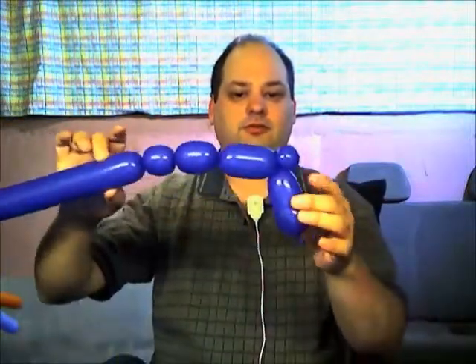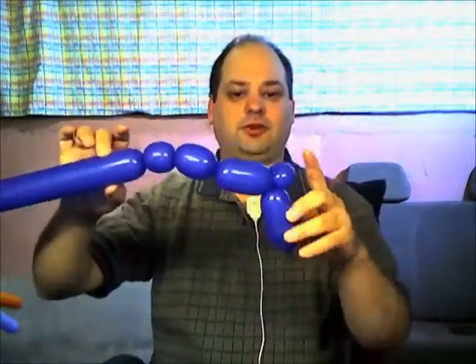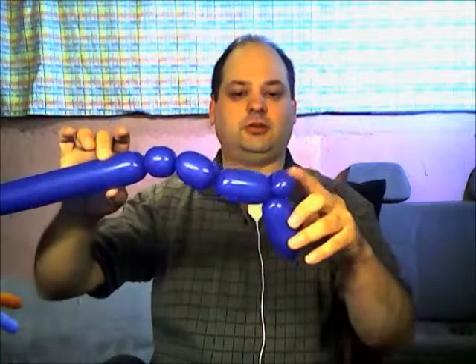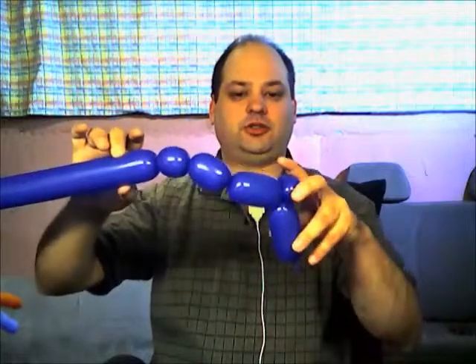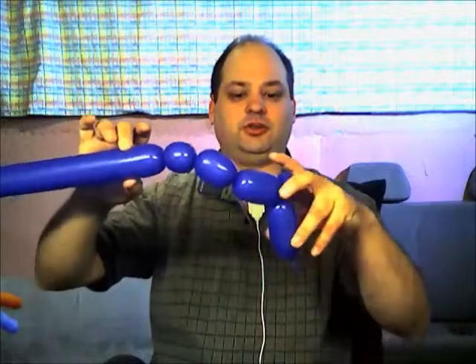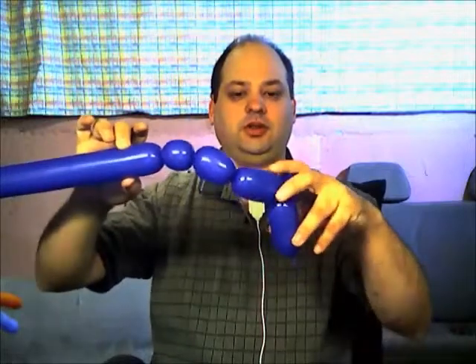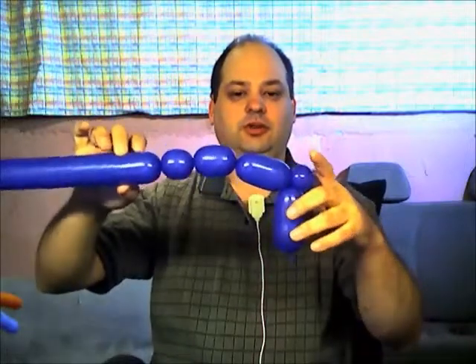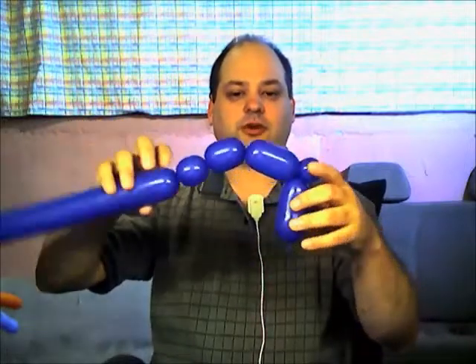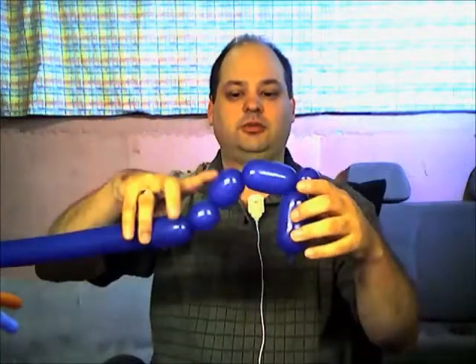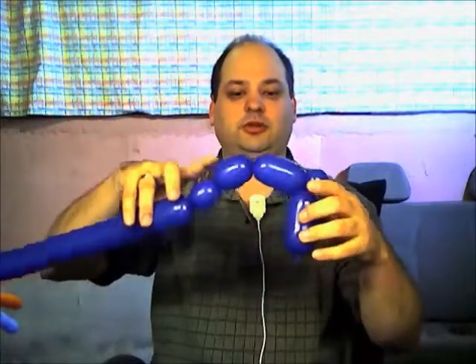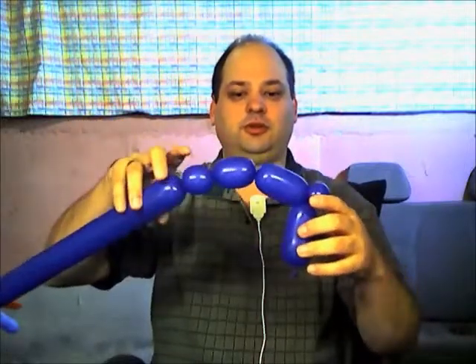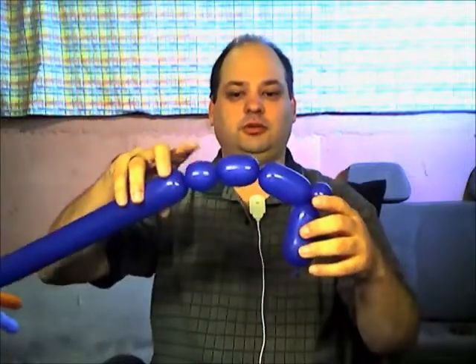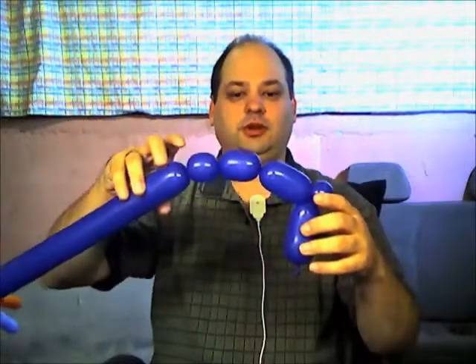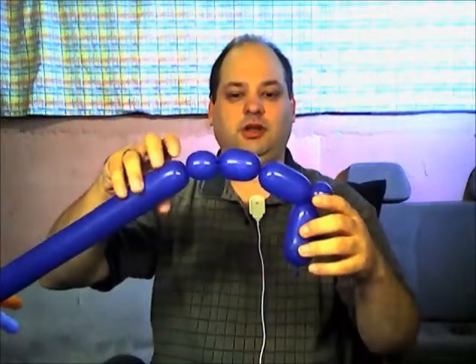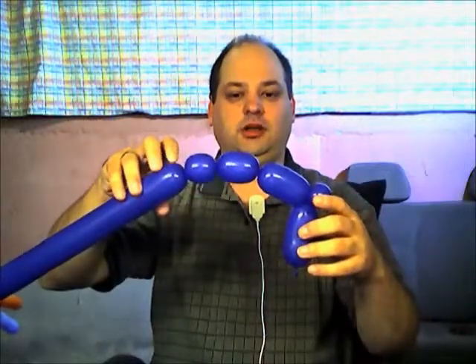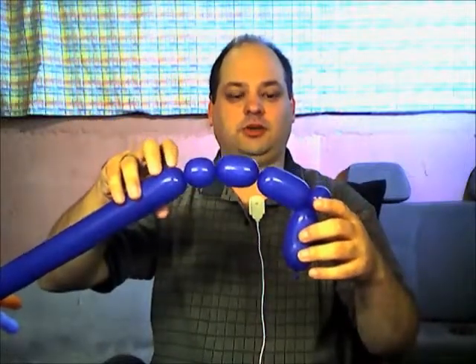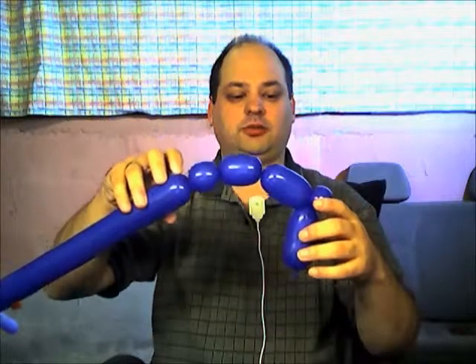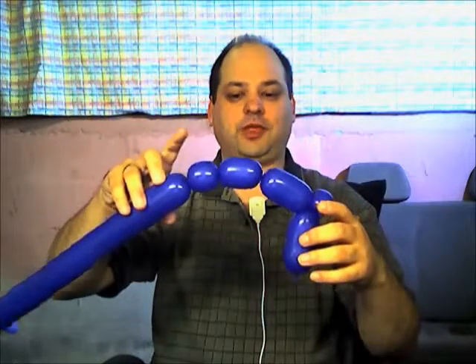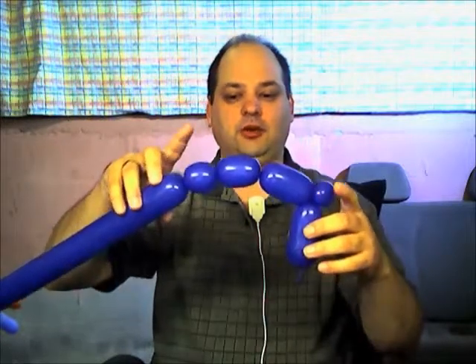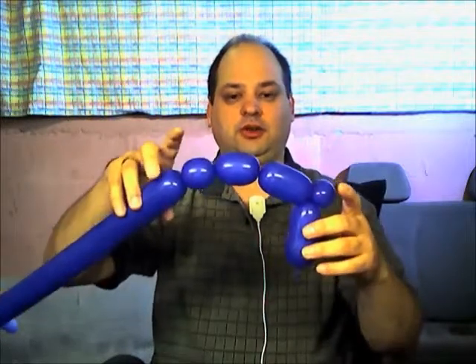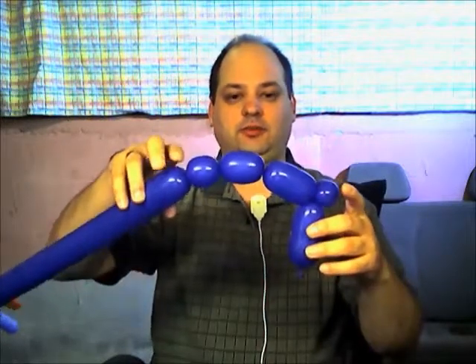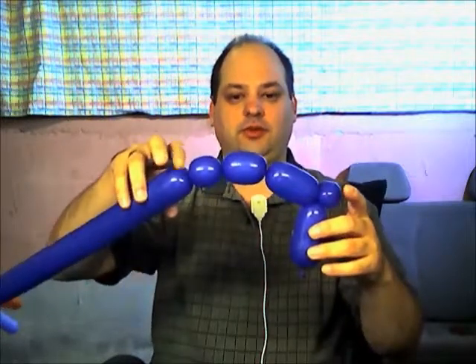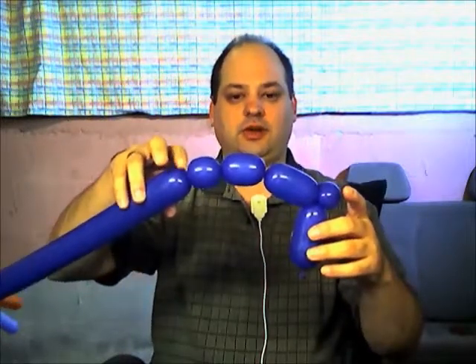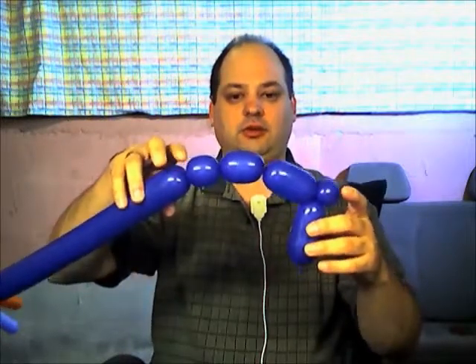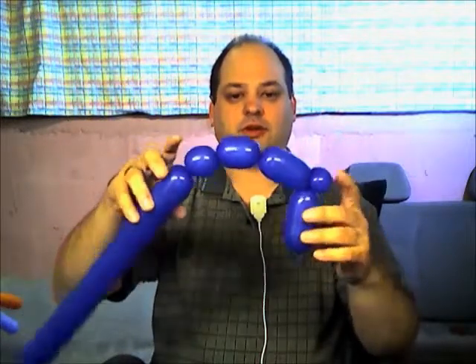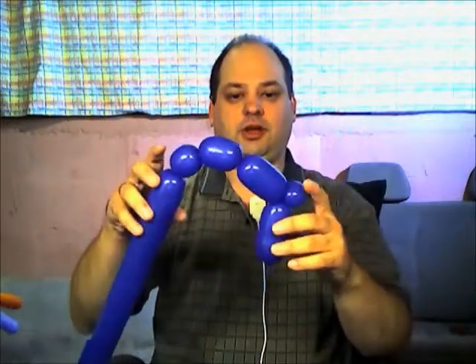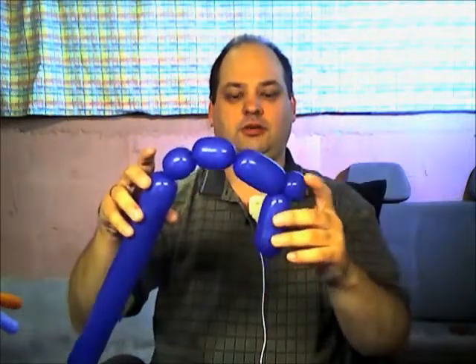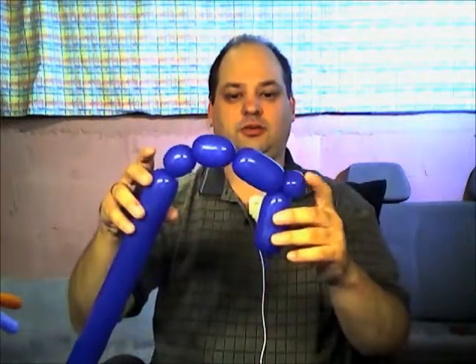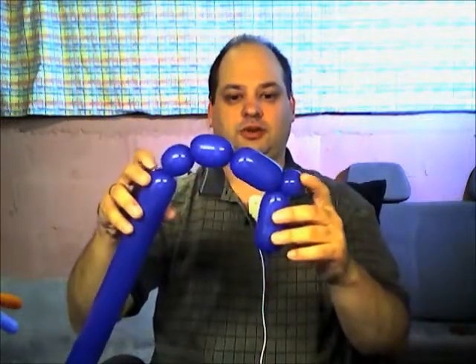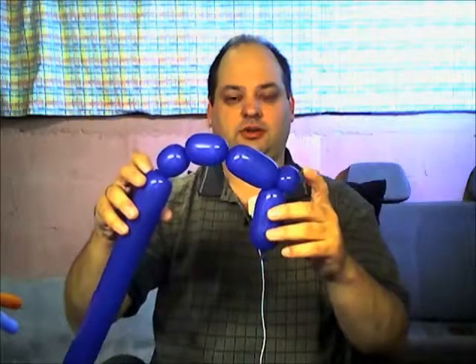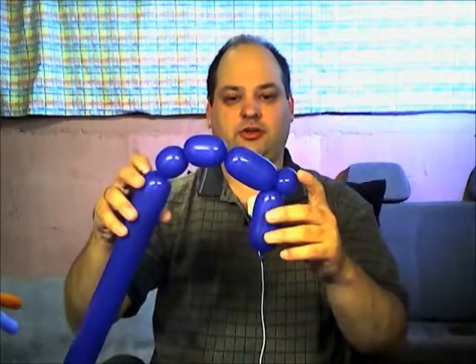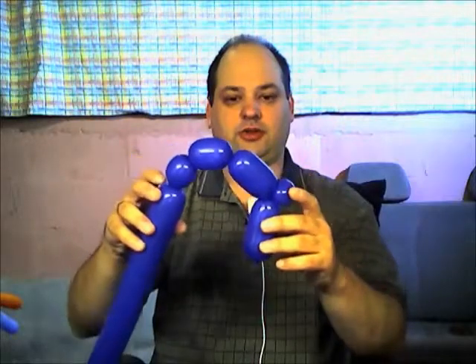We have a four-finger bubble, a pinch twist, a three- or four-finger bubble, a two-finger bubble, and a one-inch bubble. We're going to take this last bubble and twist it into this pinch twist here.